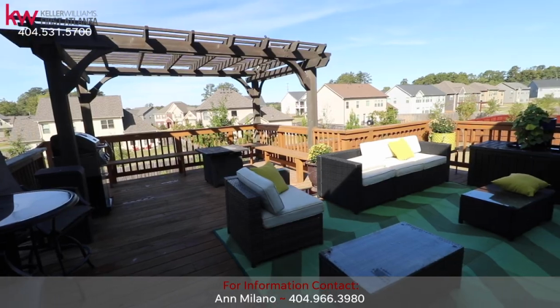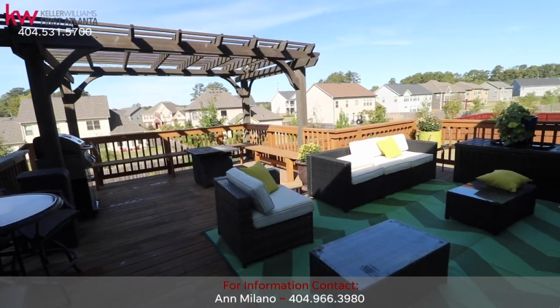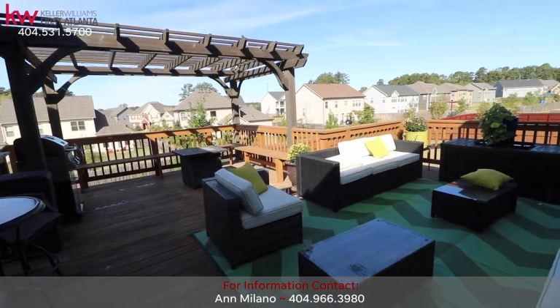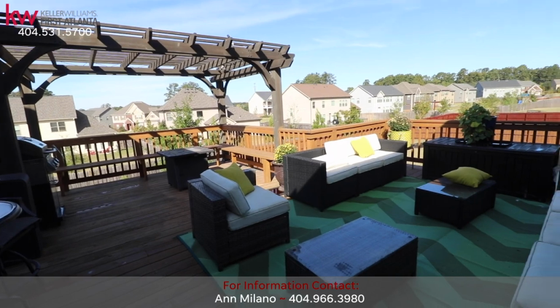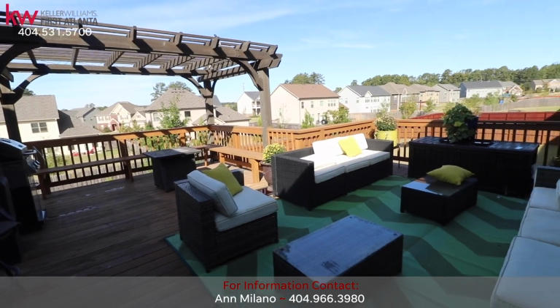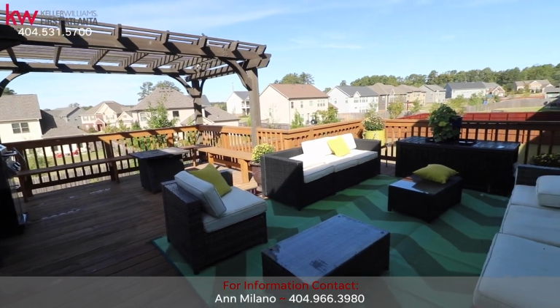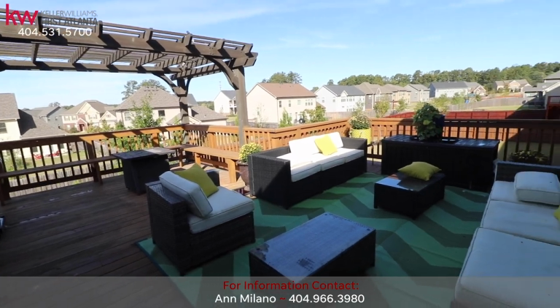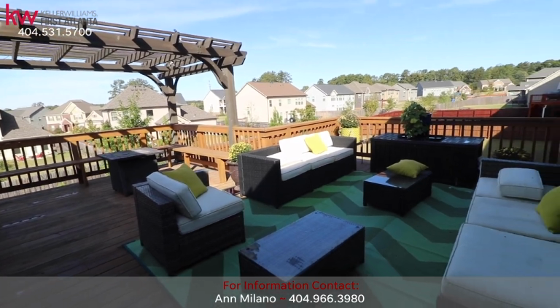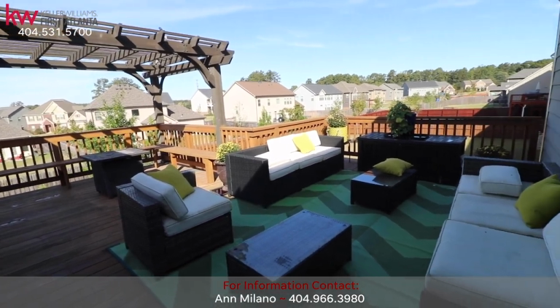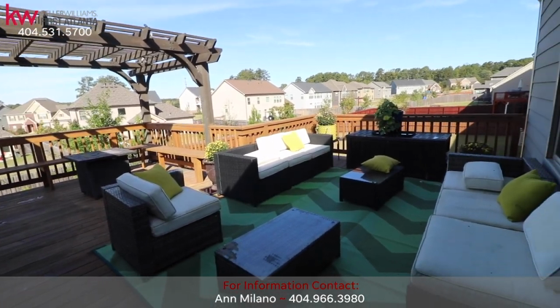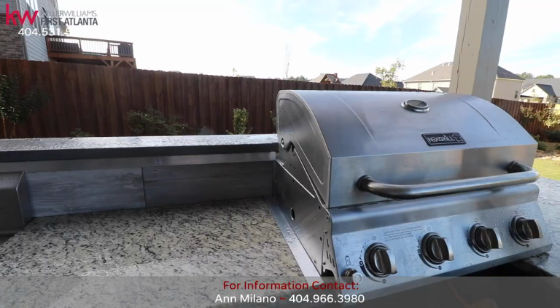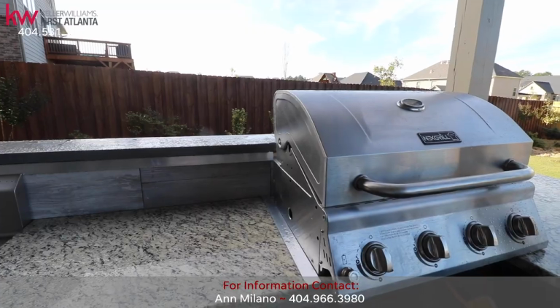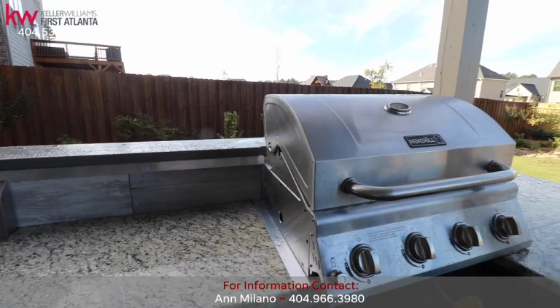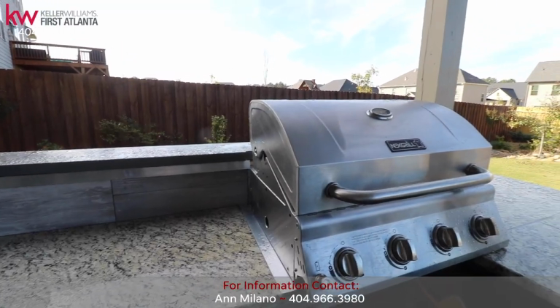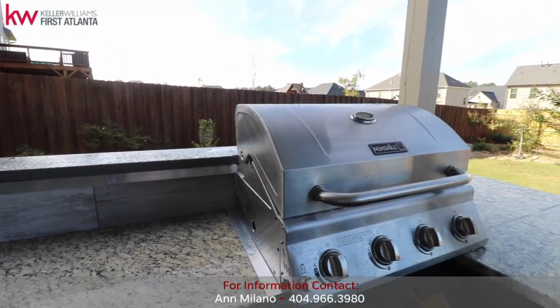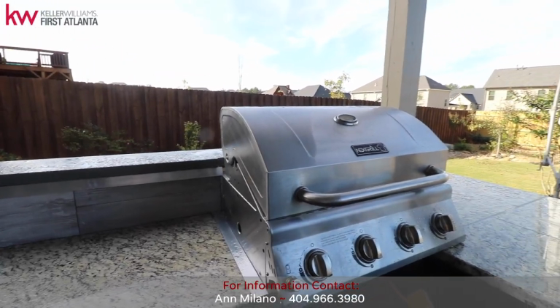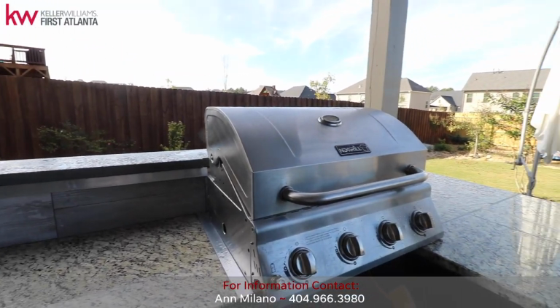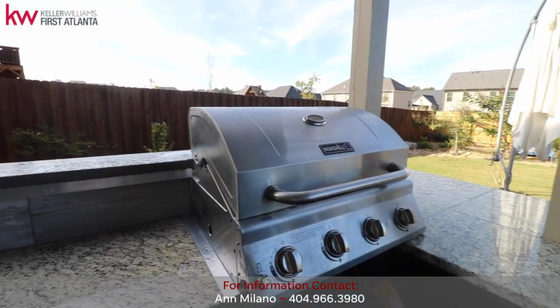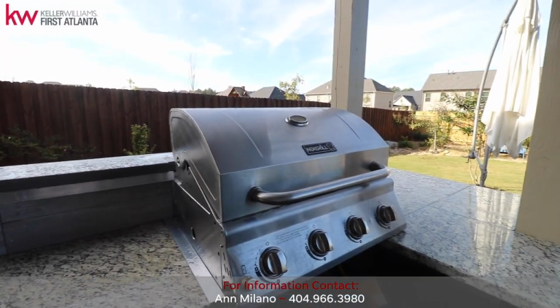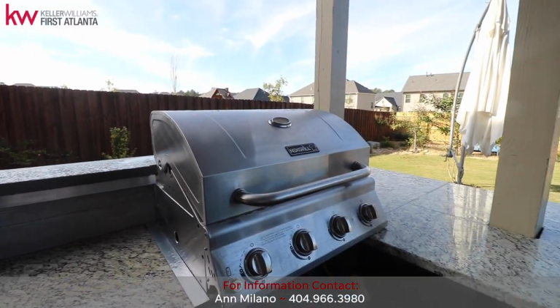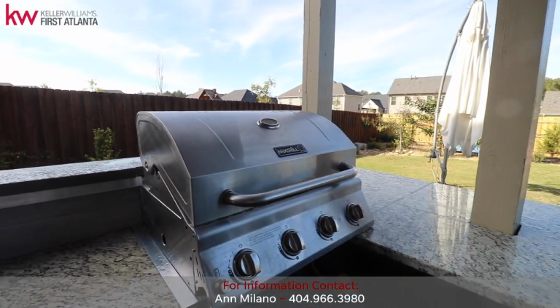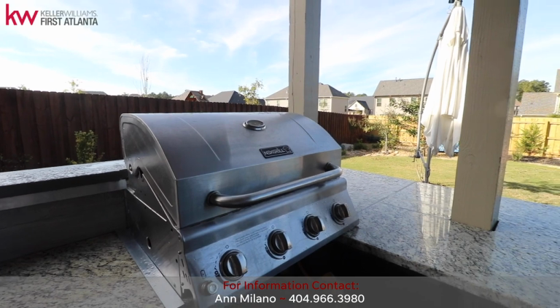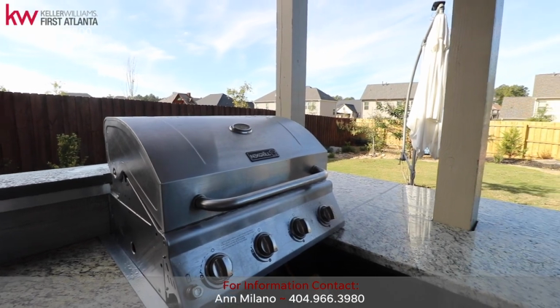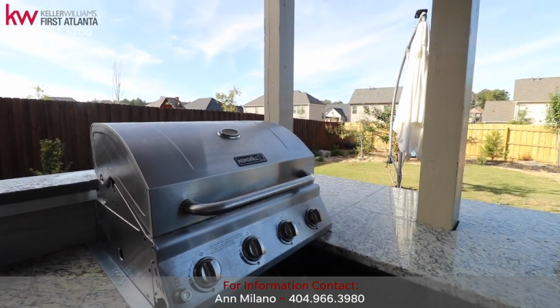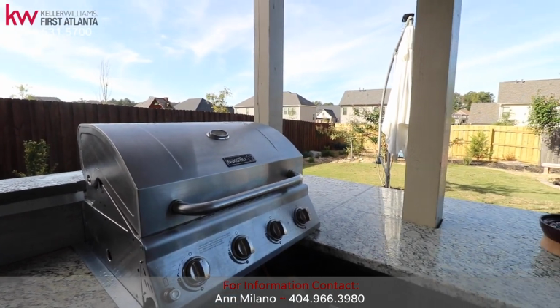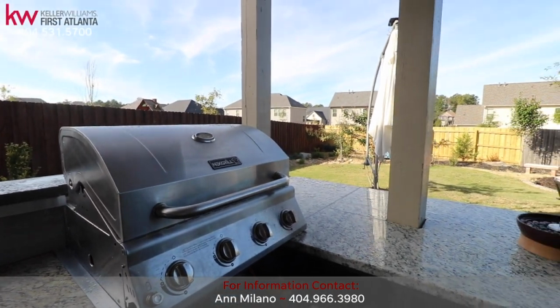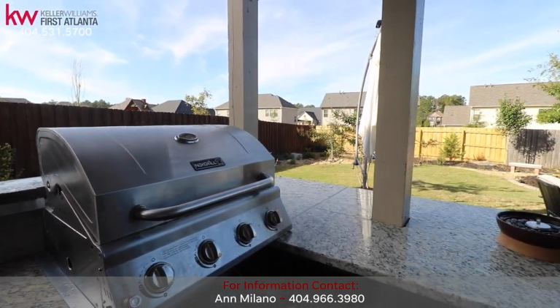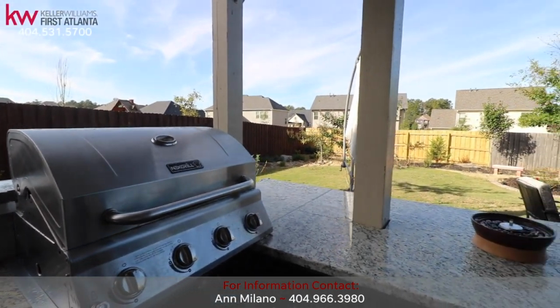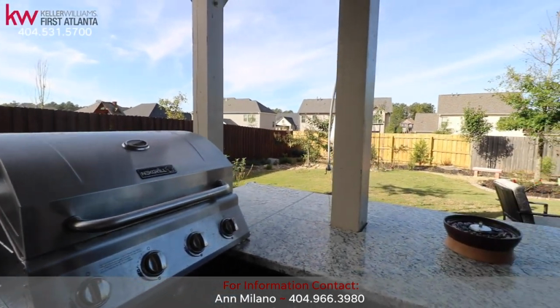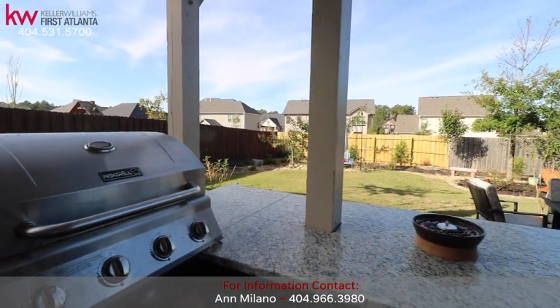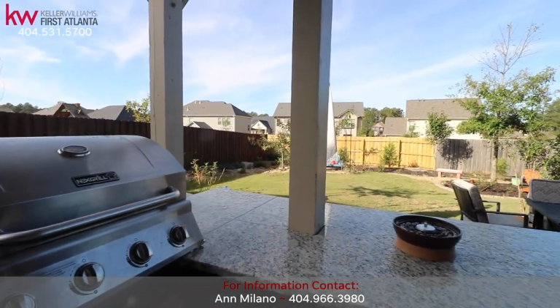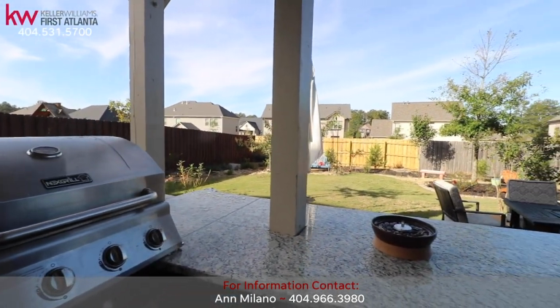Take your entertaining outside to the upper-level deck area, or enjoy a weekend barbecue in your outdoor grilling area with granite countertops and a perfect view of your fenced-in backyard.